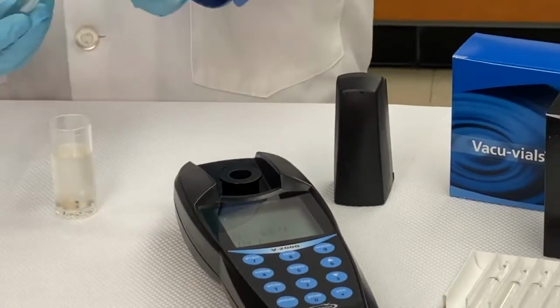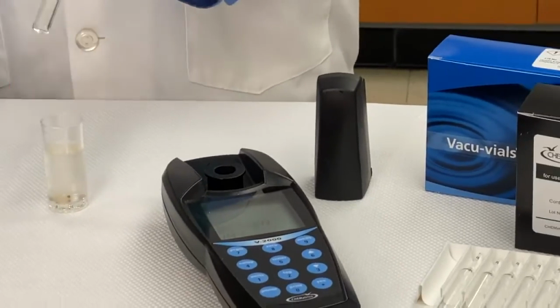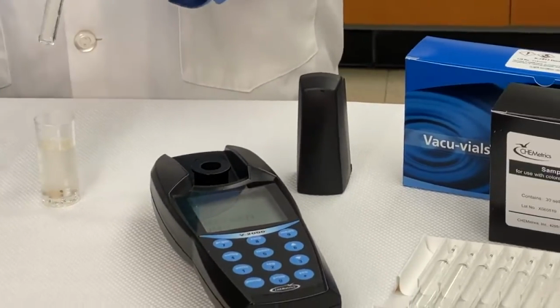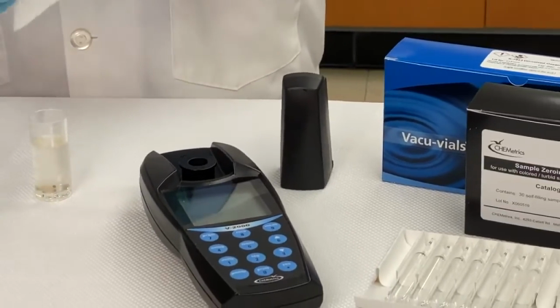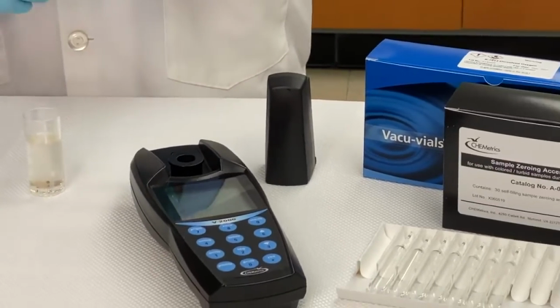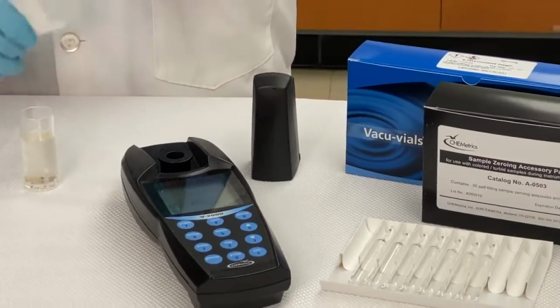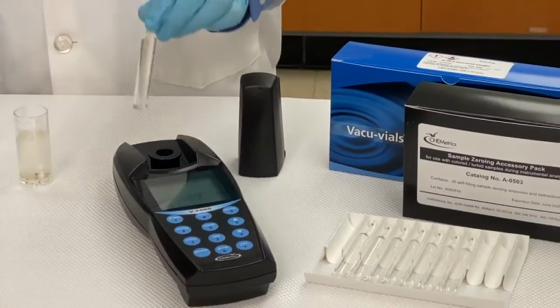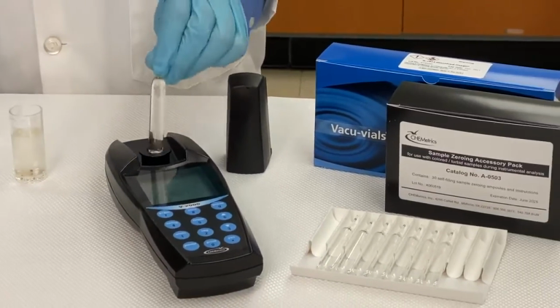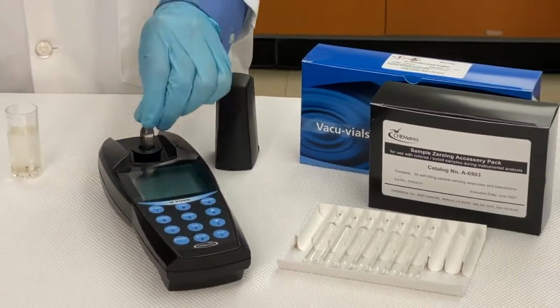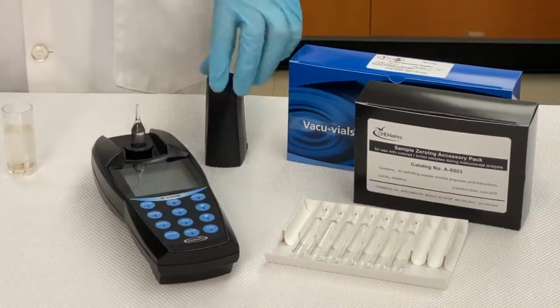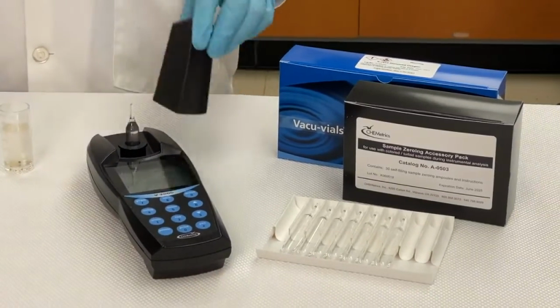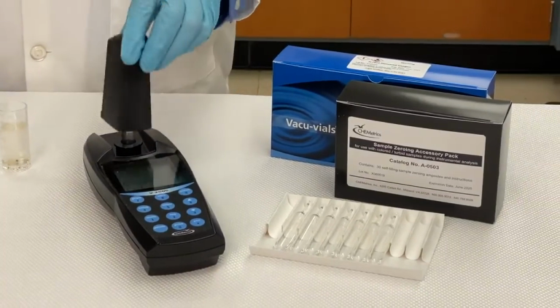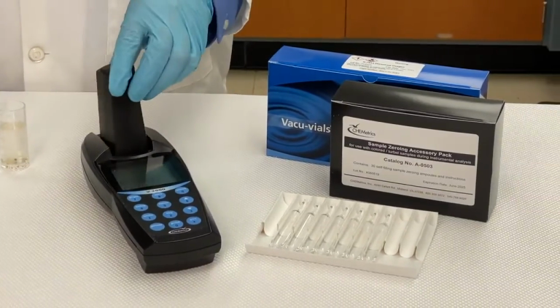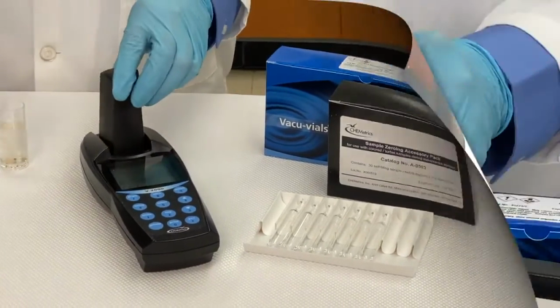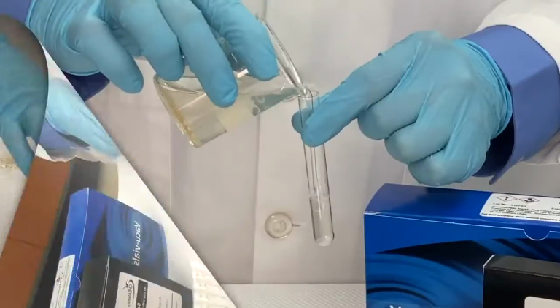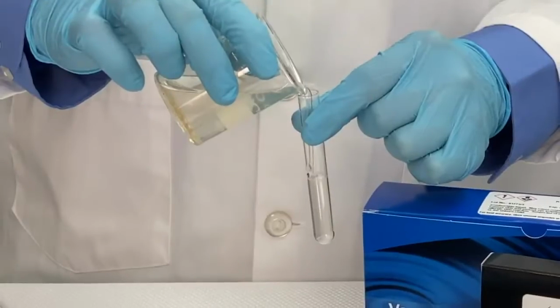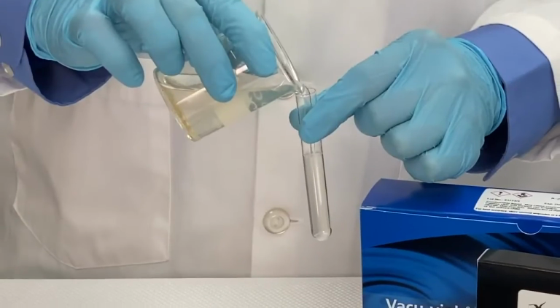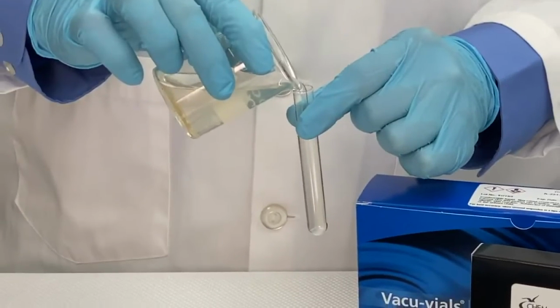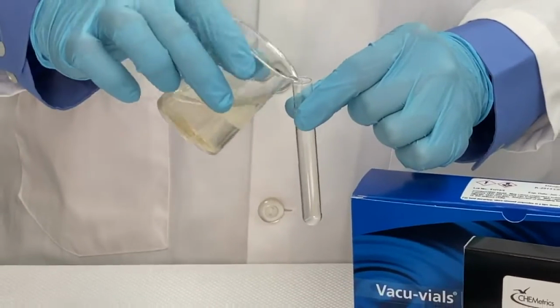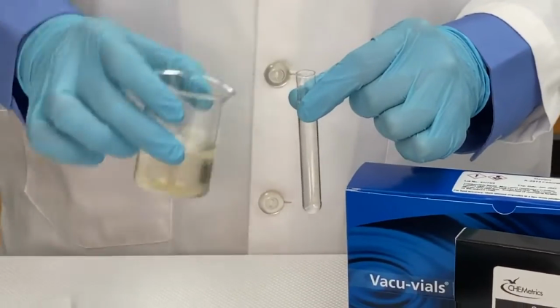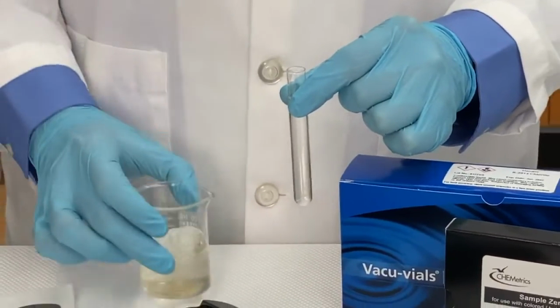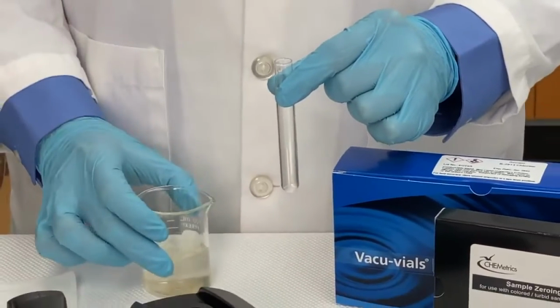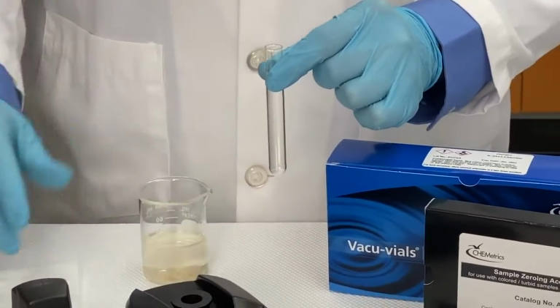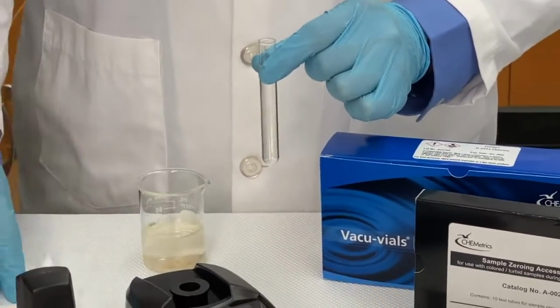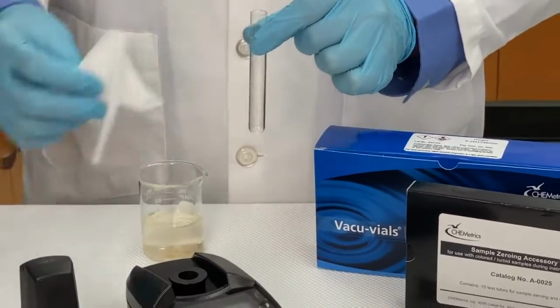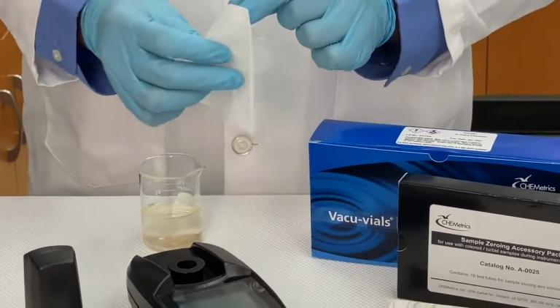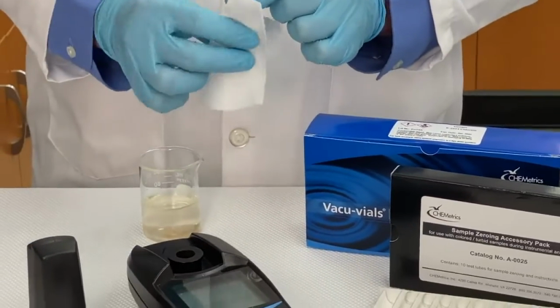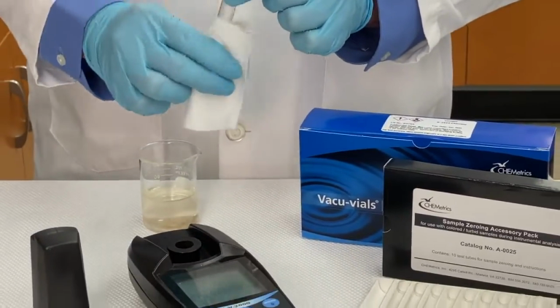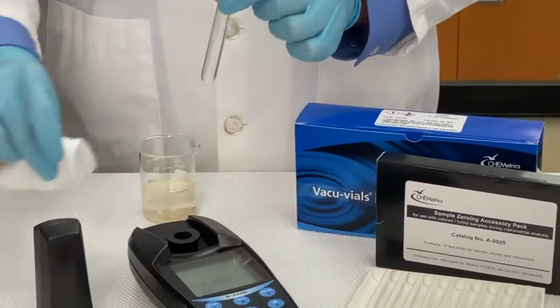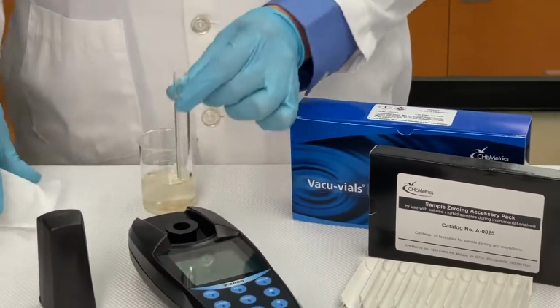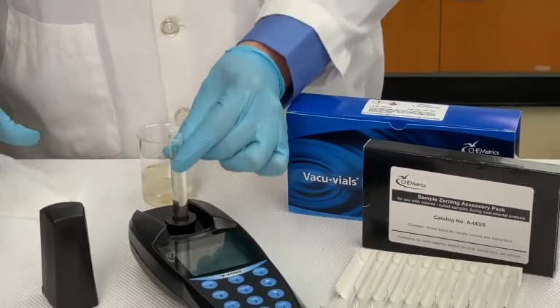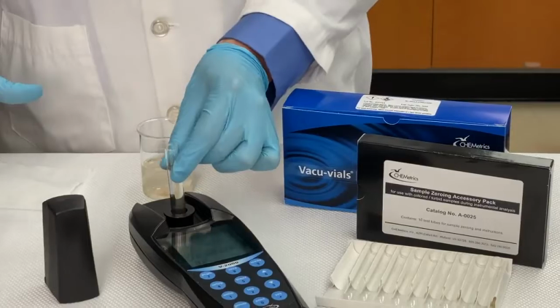To set your zero, you can either snap a self-filling zeroing ampoule in your sample, or you can pour your sample into a test tube. It's that simple.